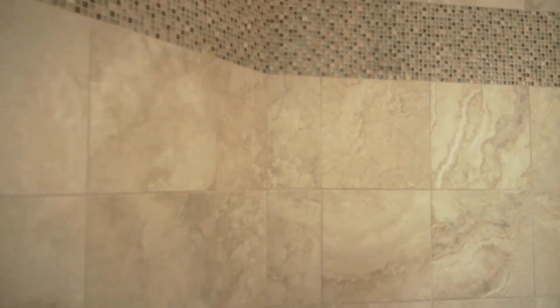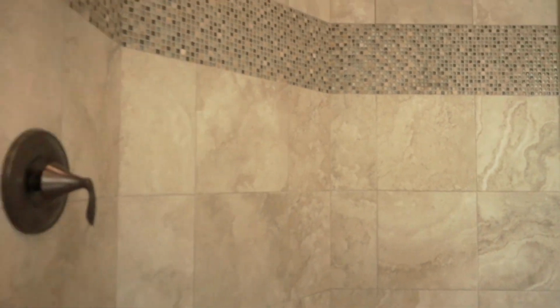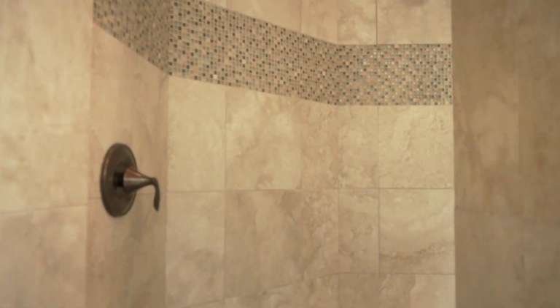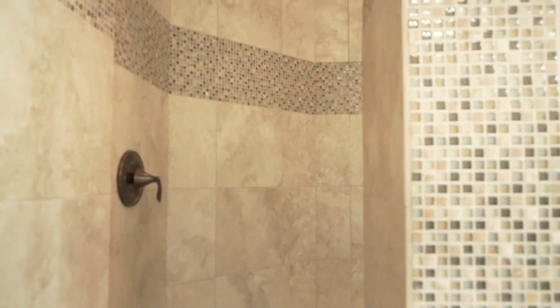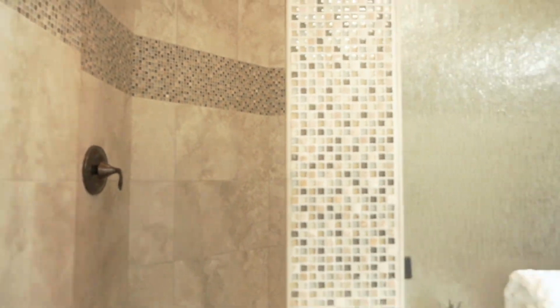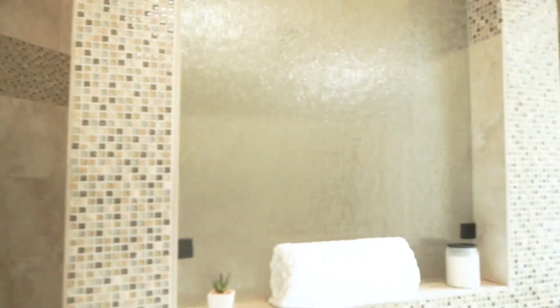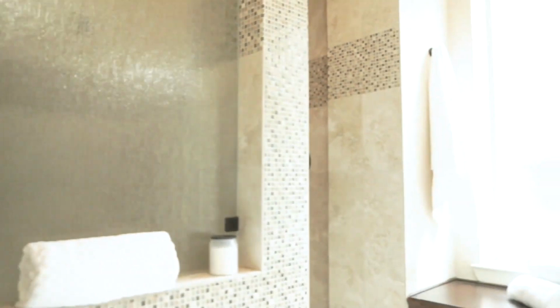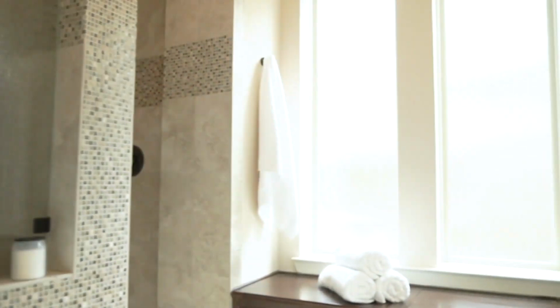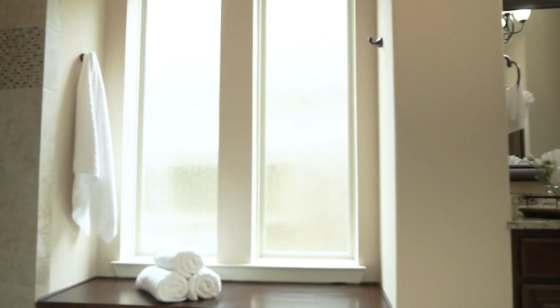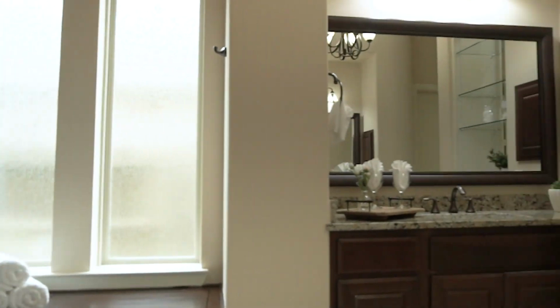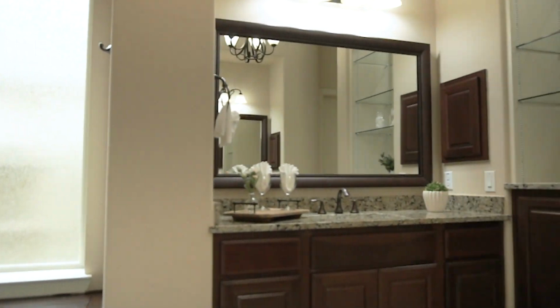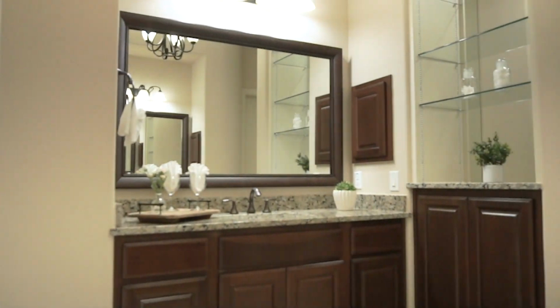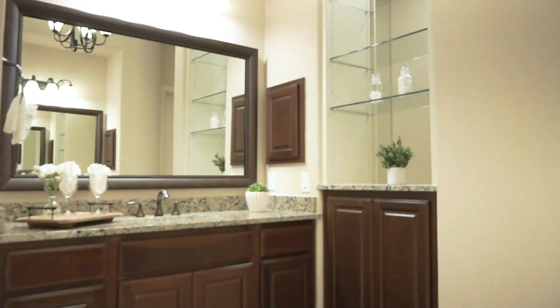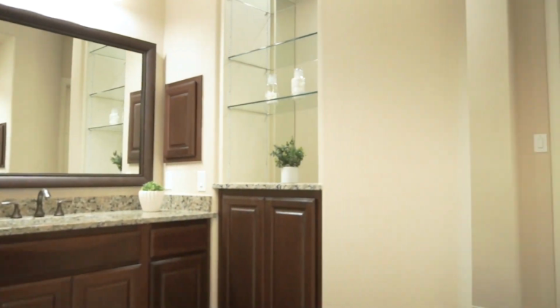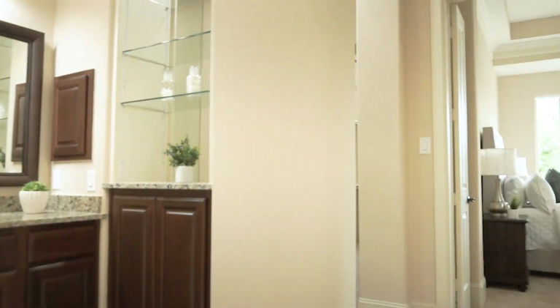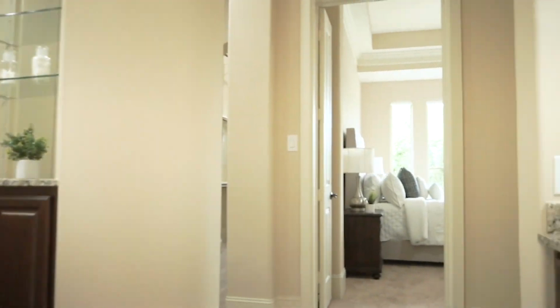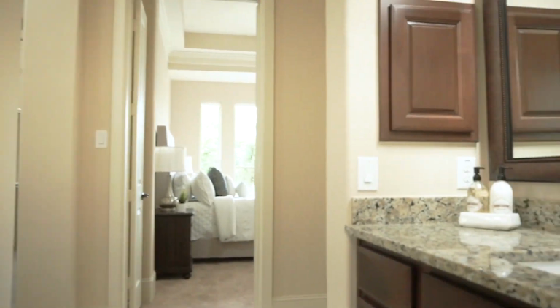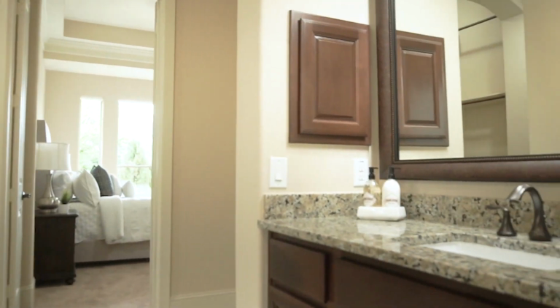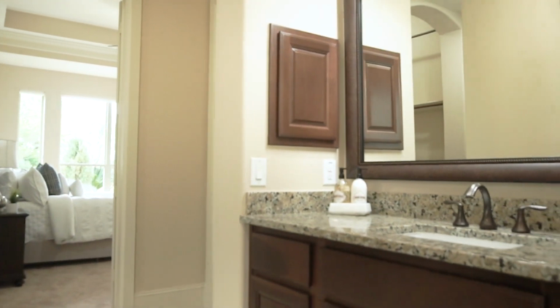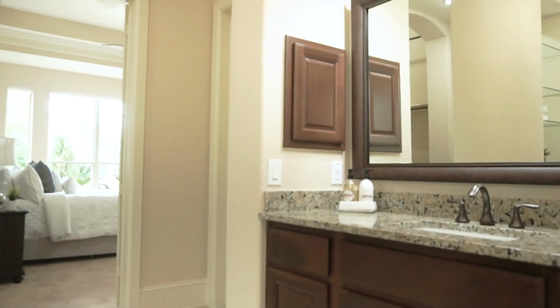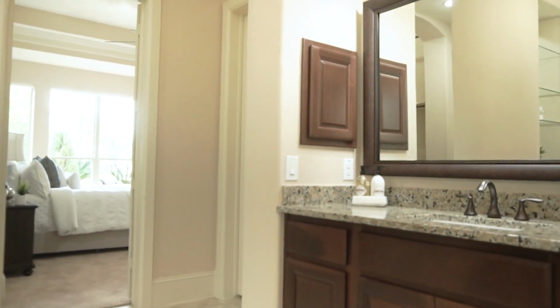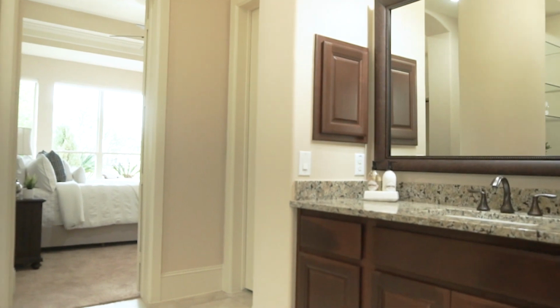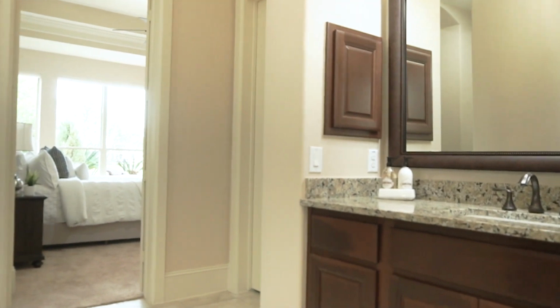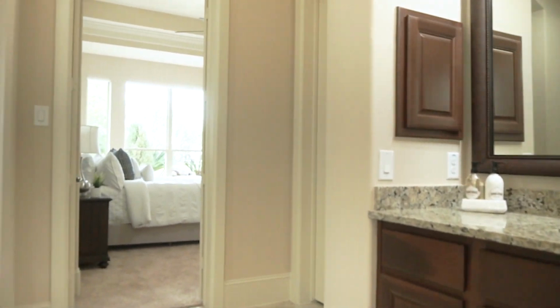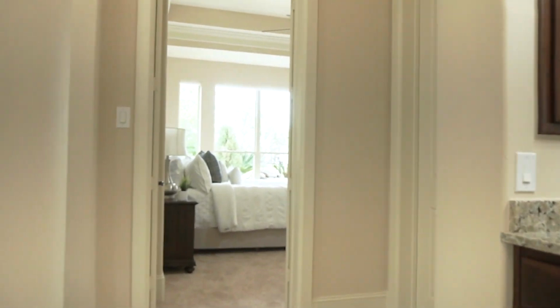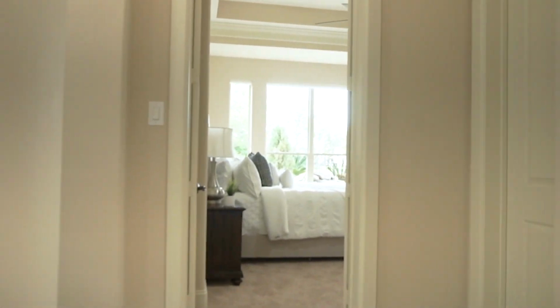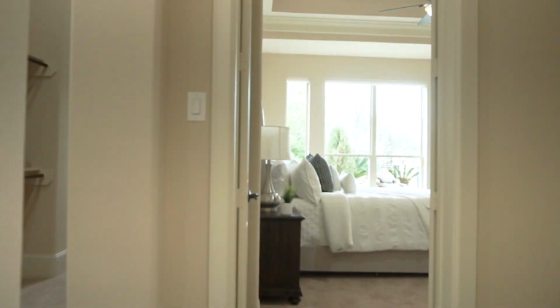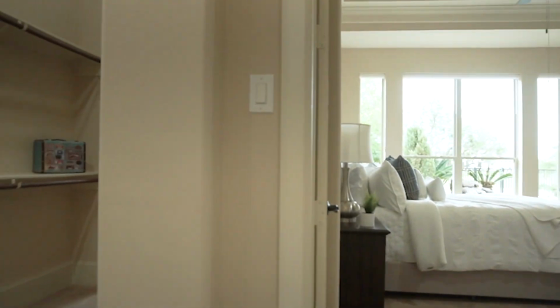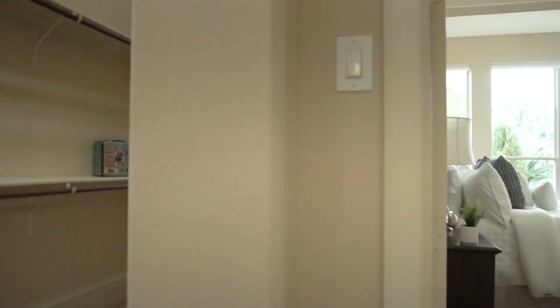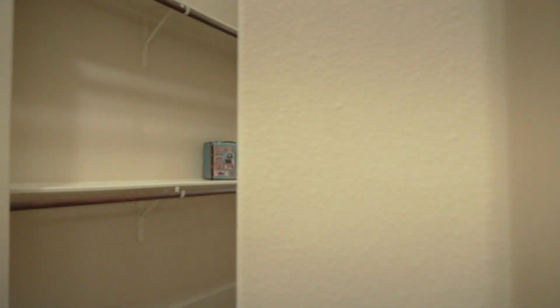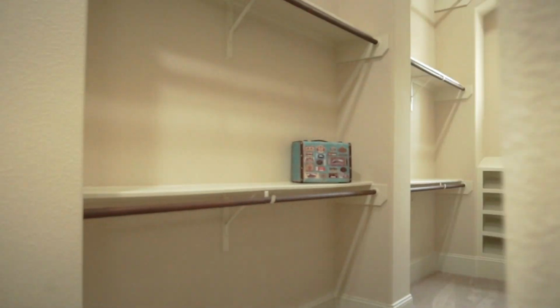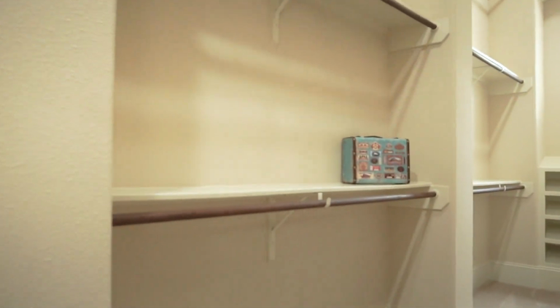It's everything you've ever wanted. You deserve a bathroom like this. And a big walk-in closet.